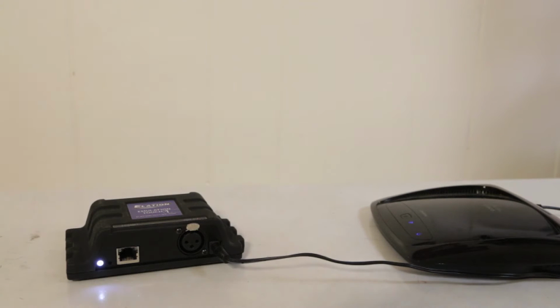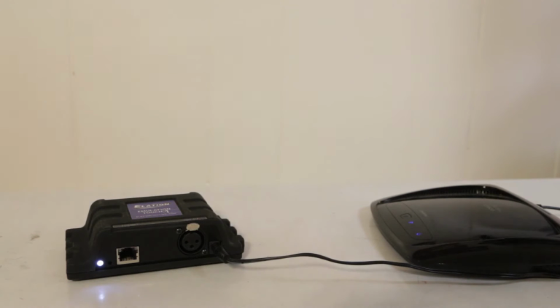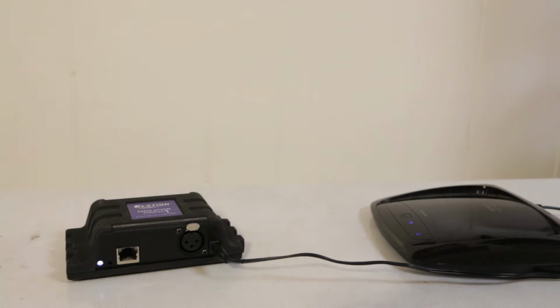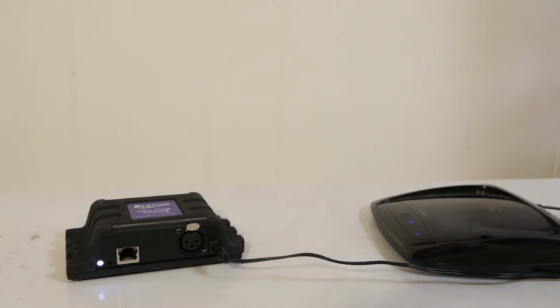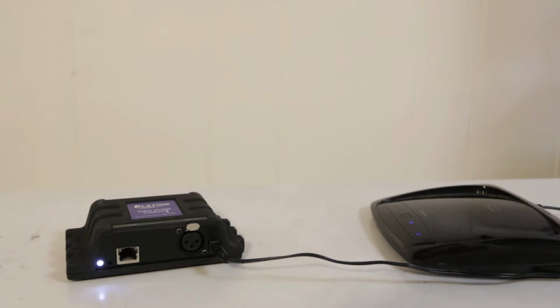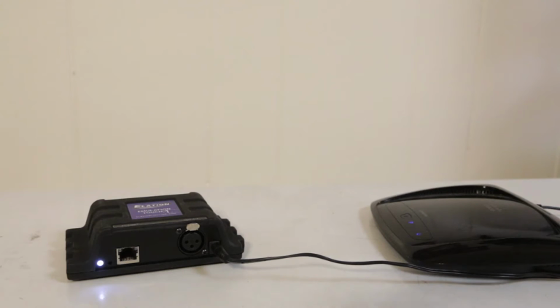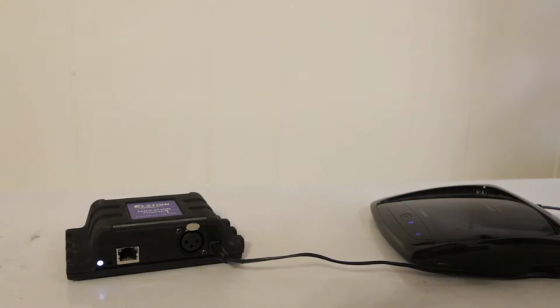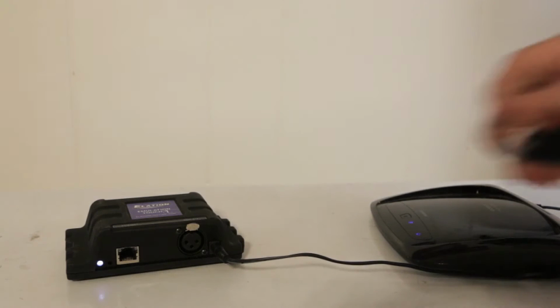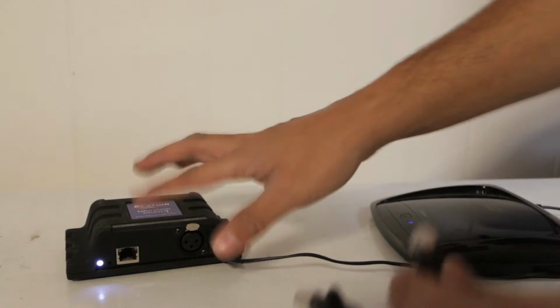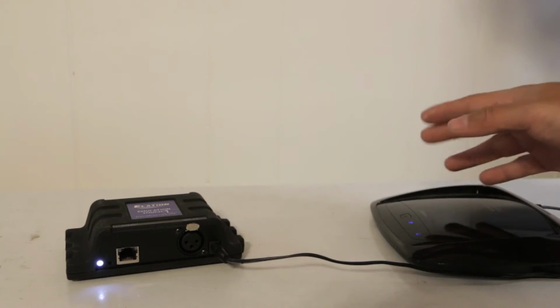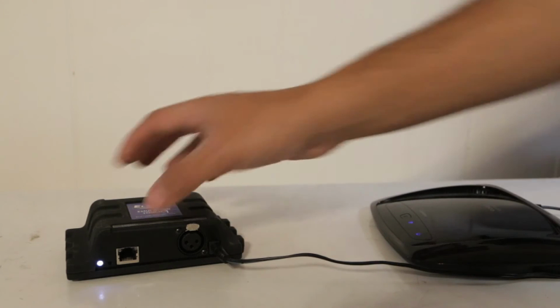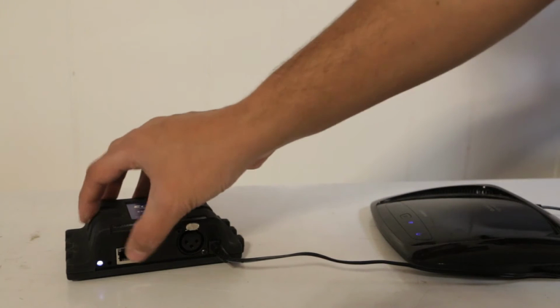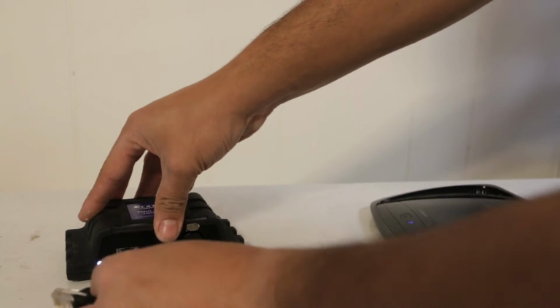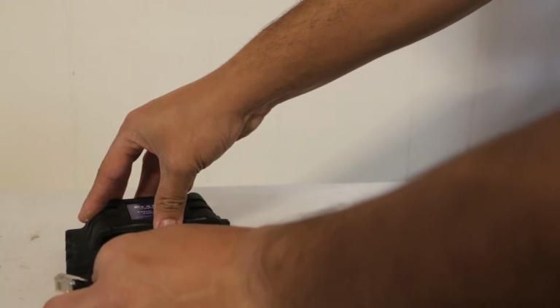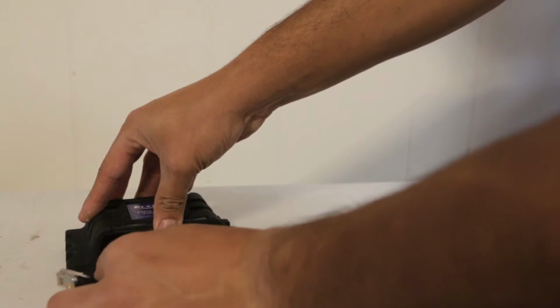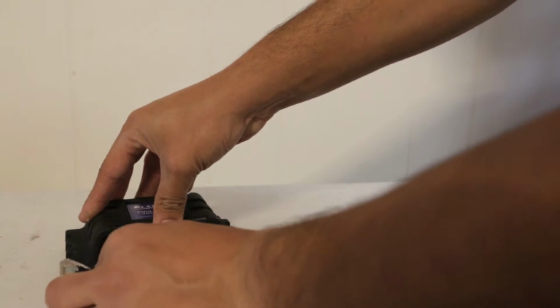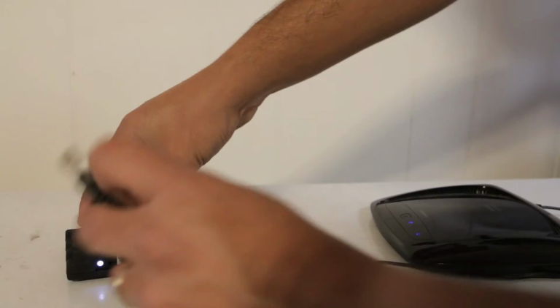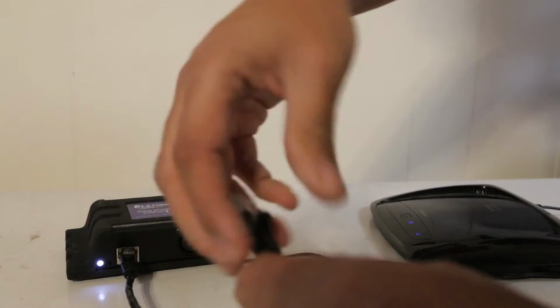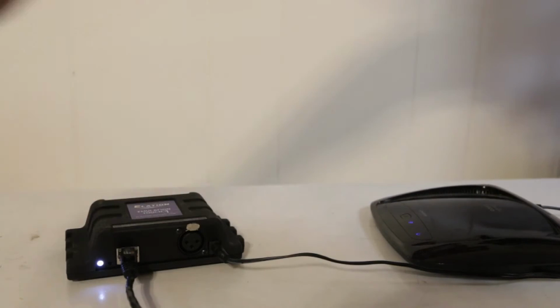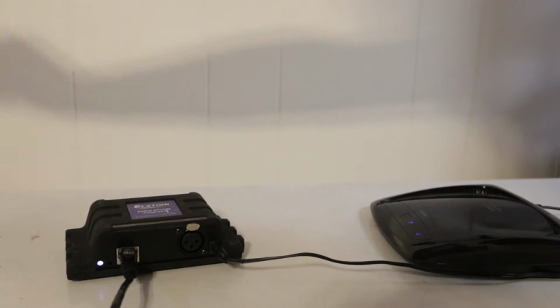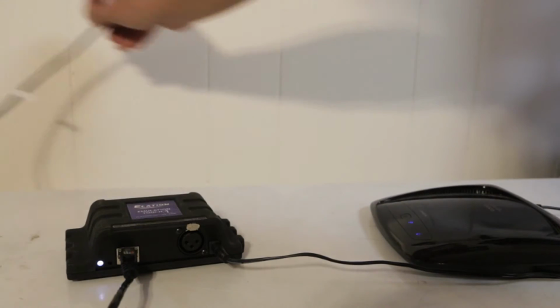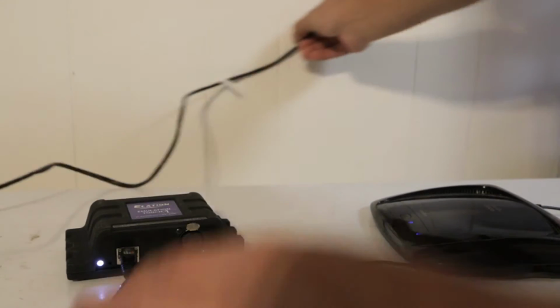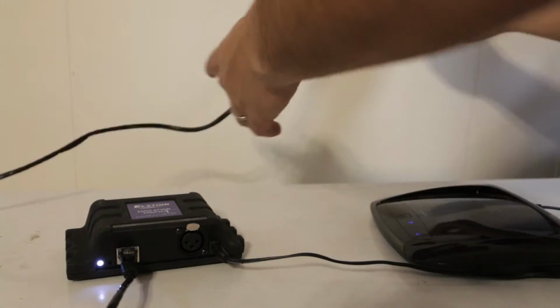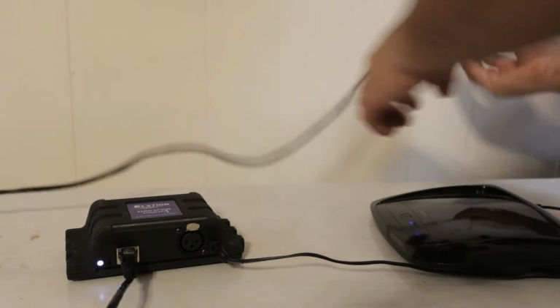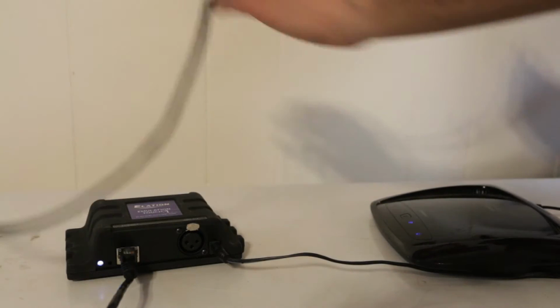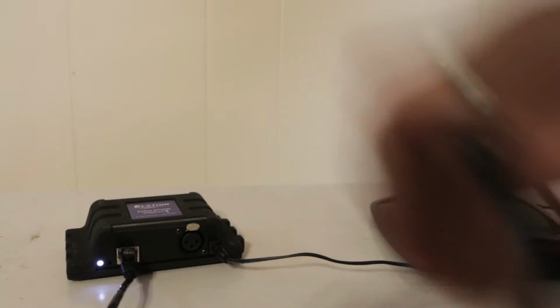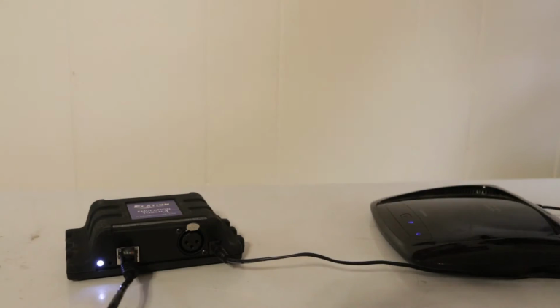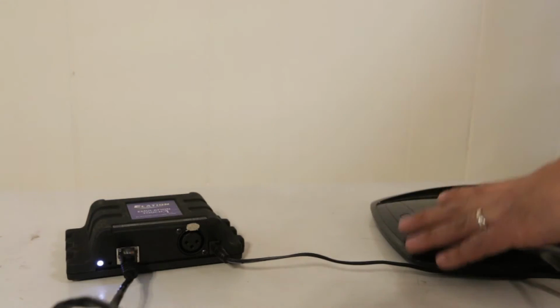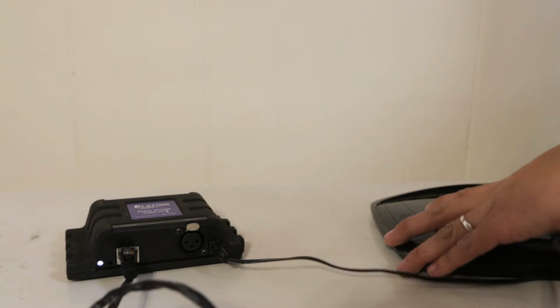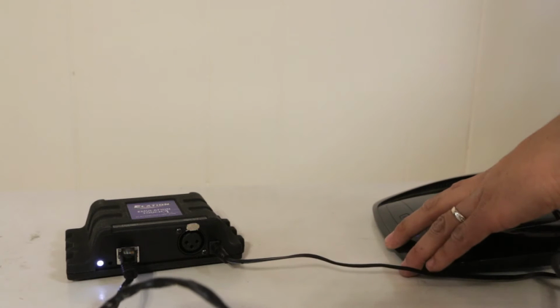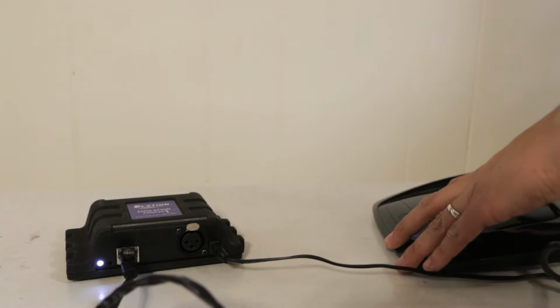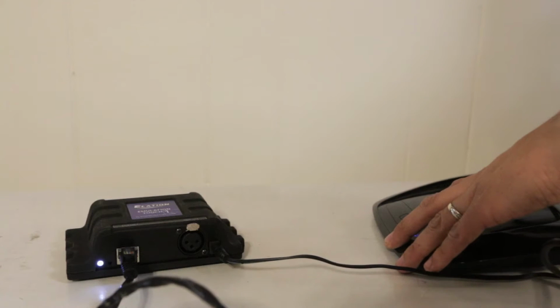Now it's very simple. All you have to do is make sure they're both plugged in, and we're just going to go ahead and take this guy here and go into the back of the wireless router.